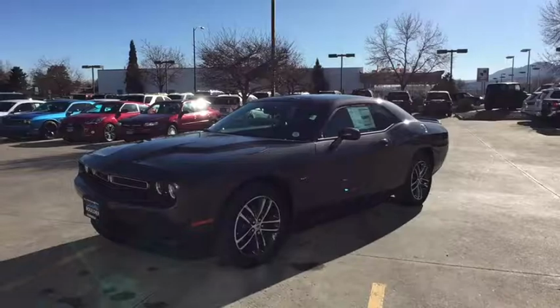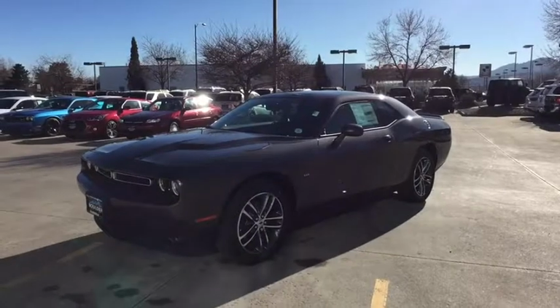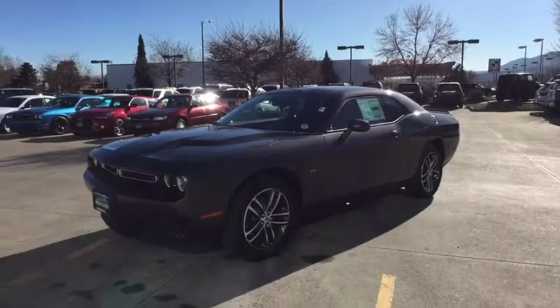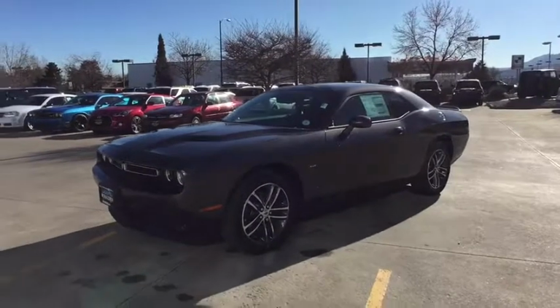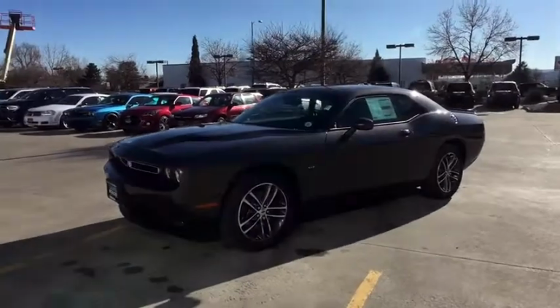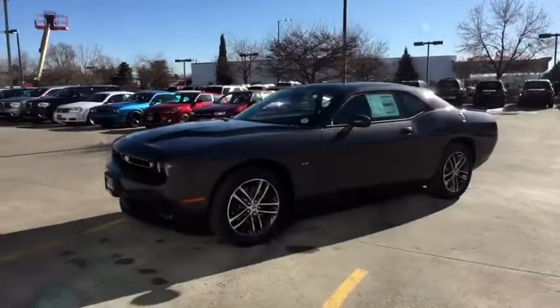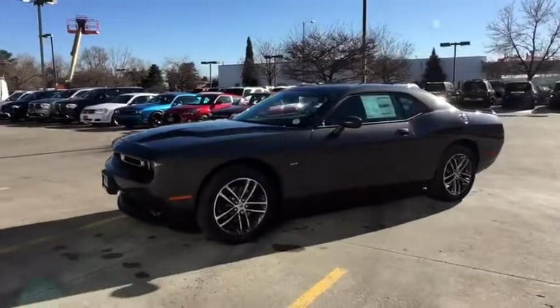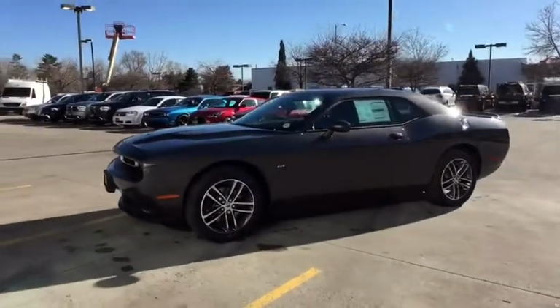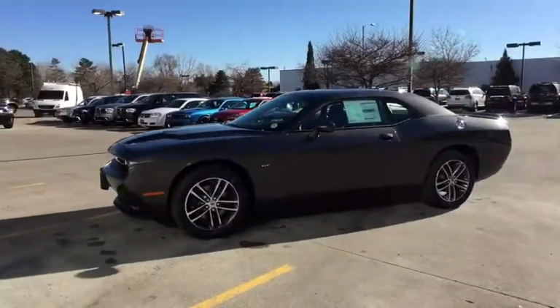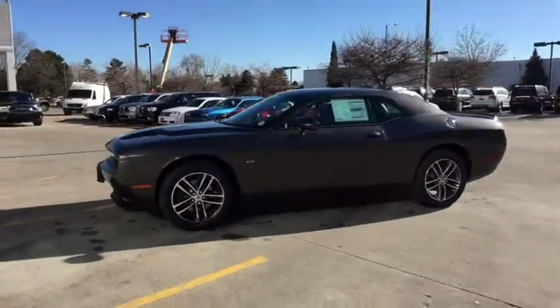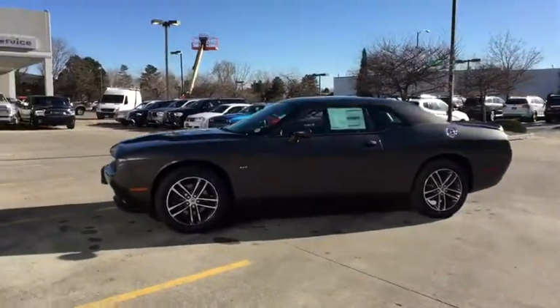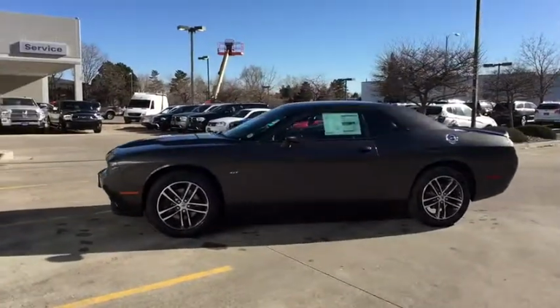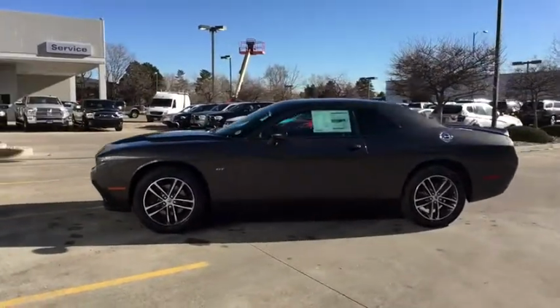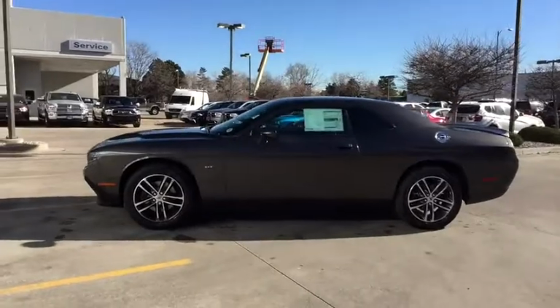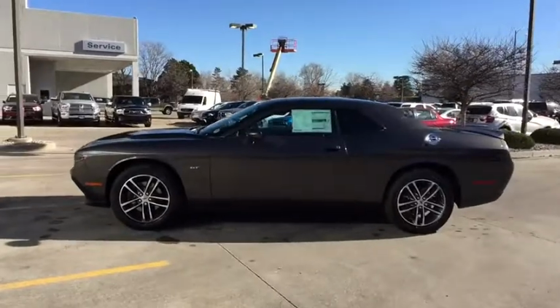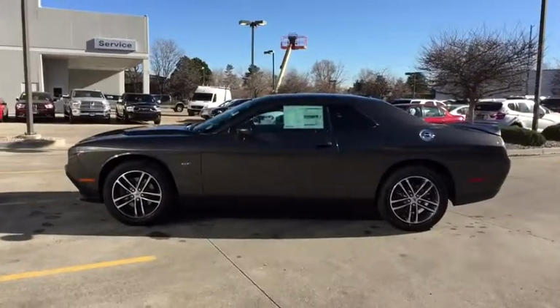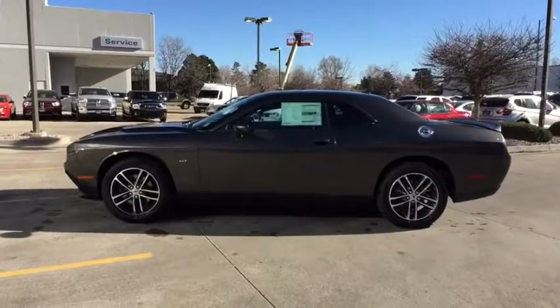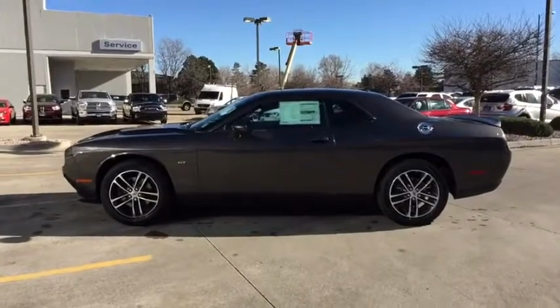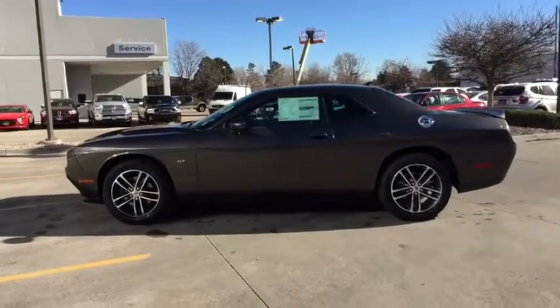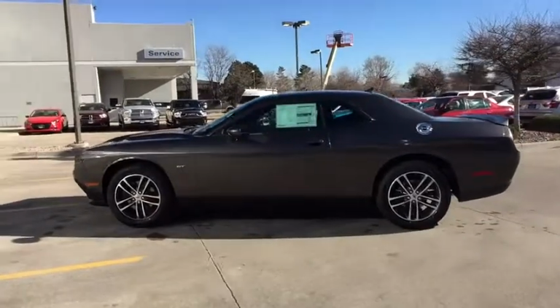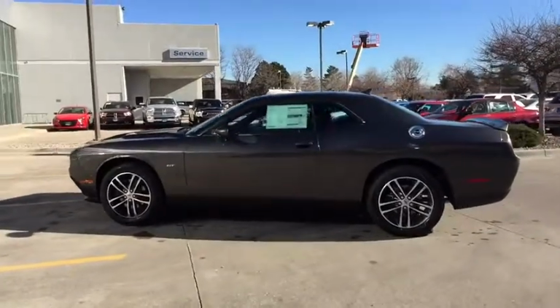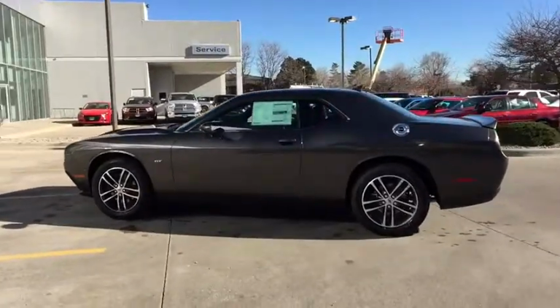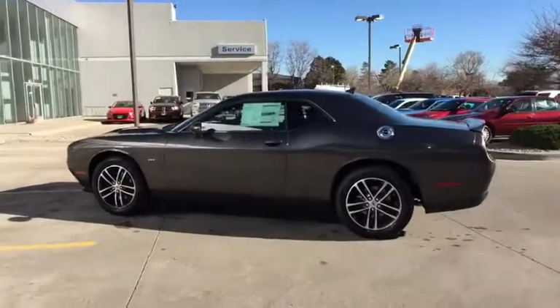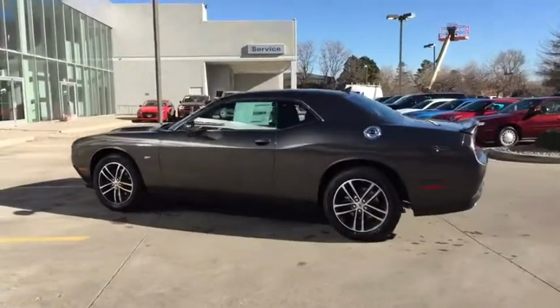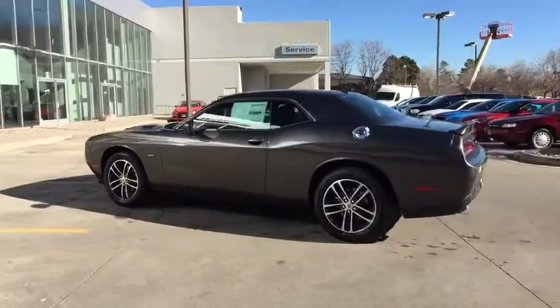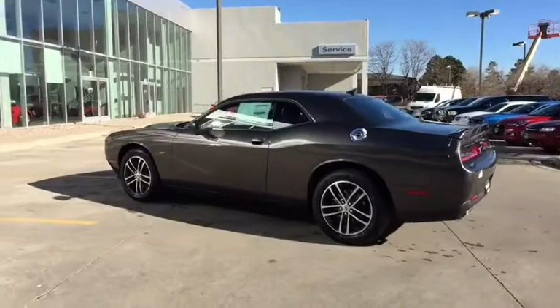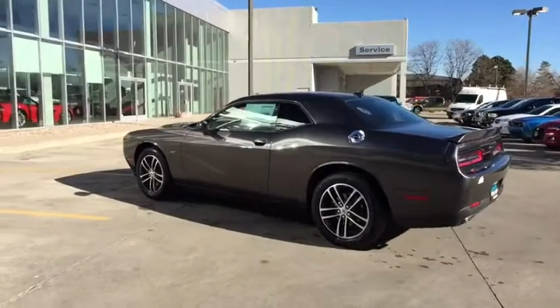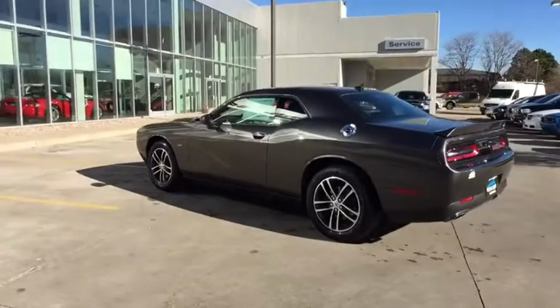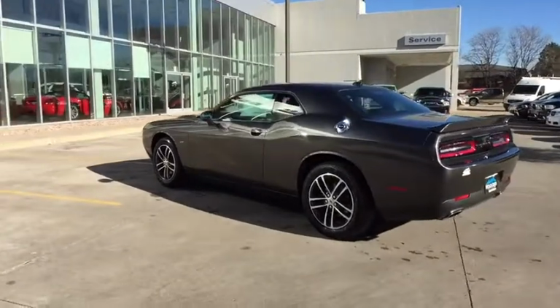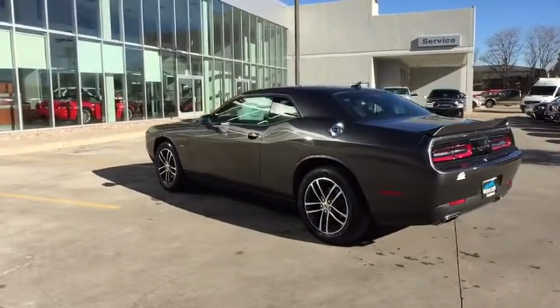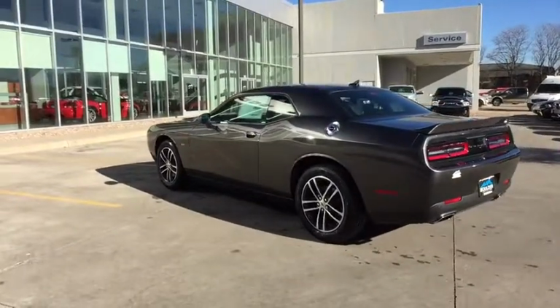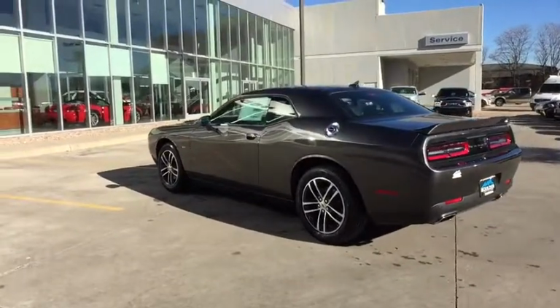The 2018 Dodge Challenger — rated most appealing mid-sized sport car by J.D. Power & Associates. The Dodge Challenger delivers on style and performance. It's powerful, practical, and efficient.